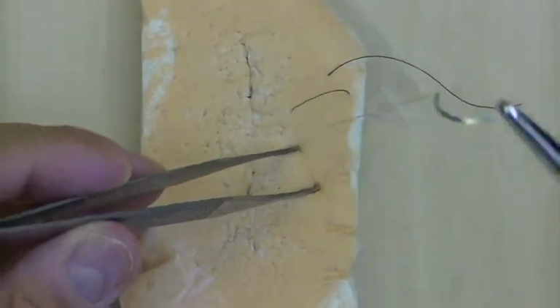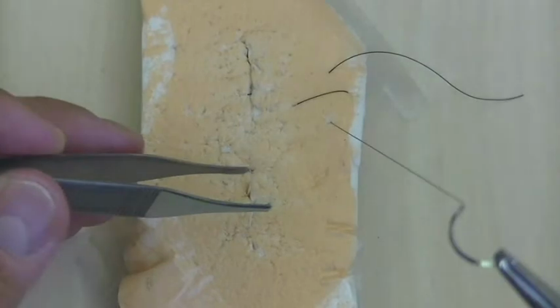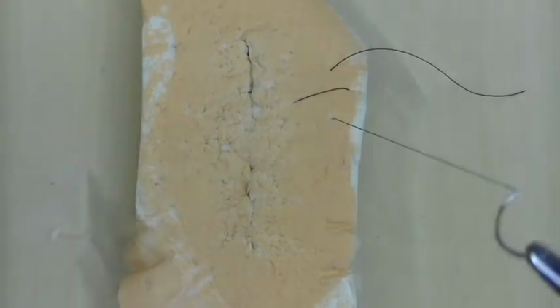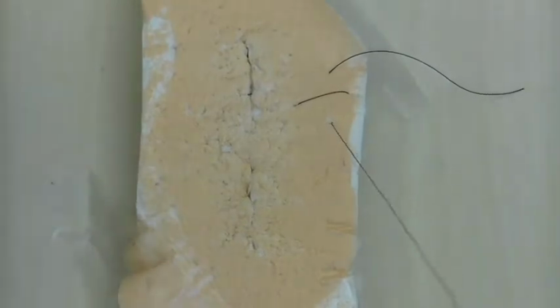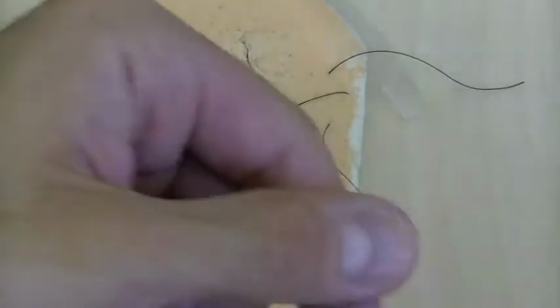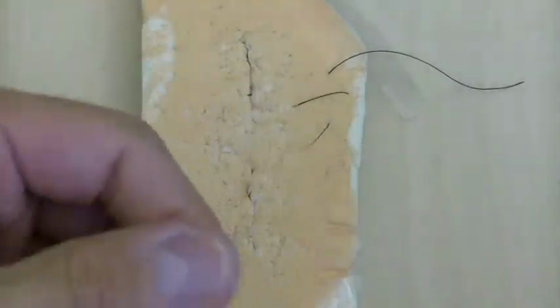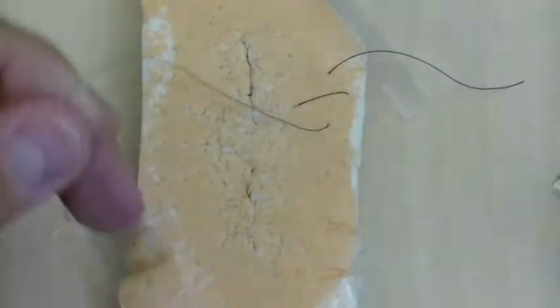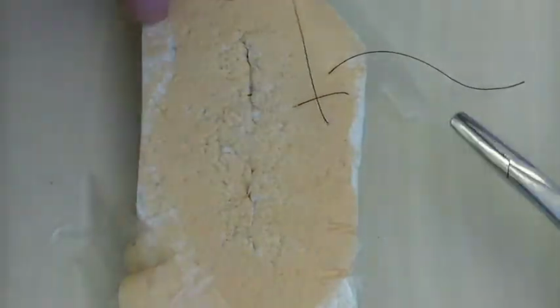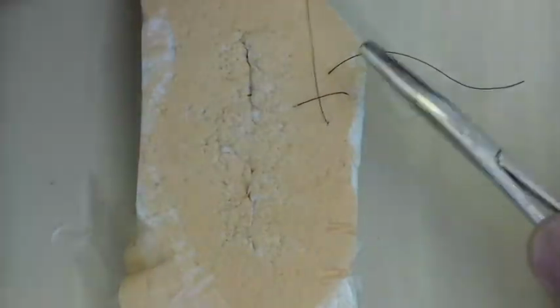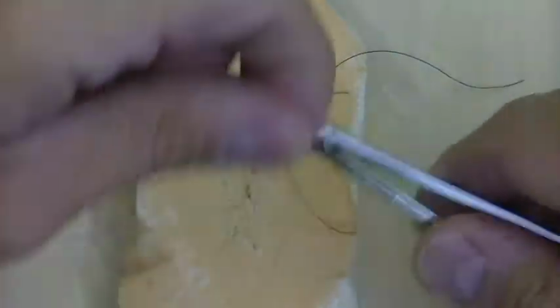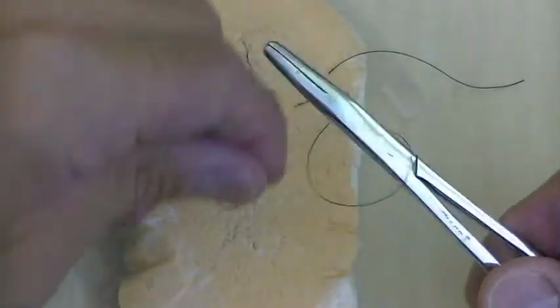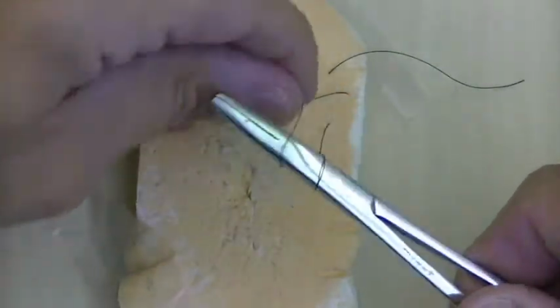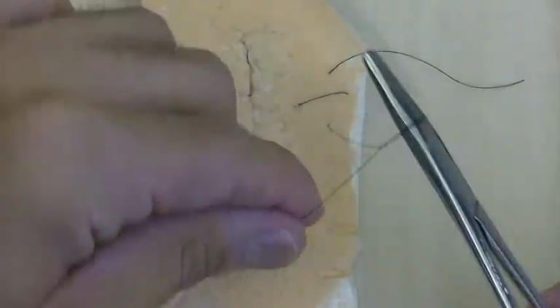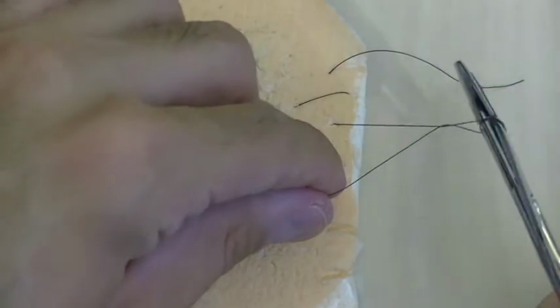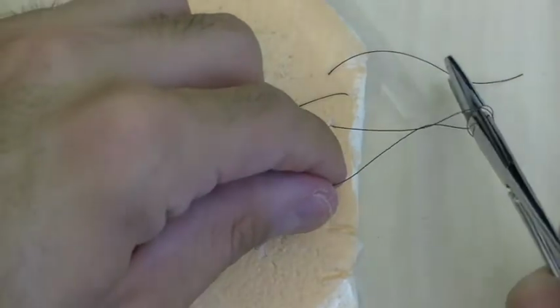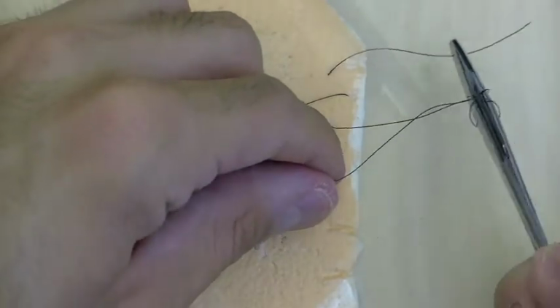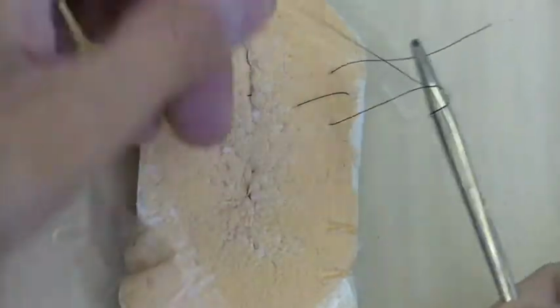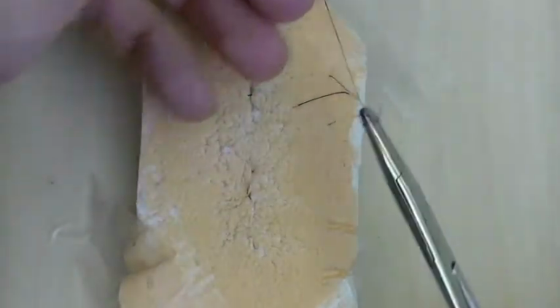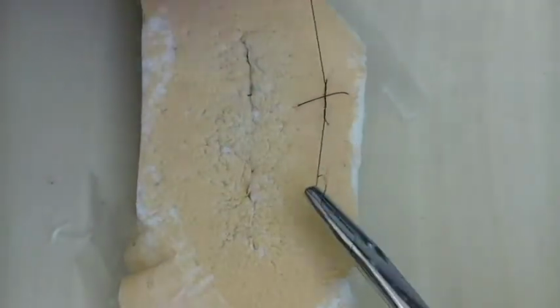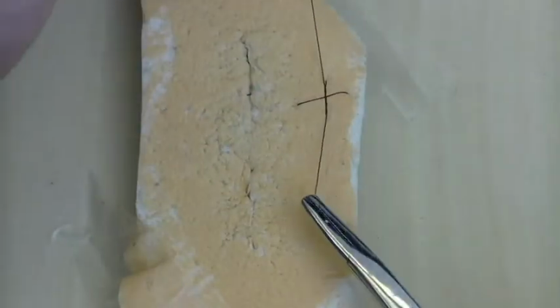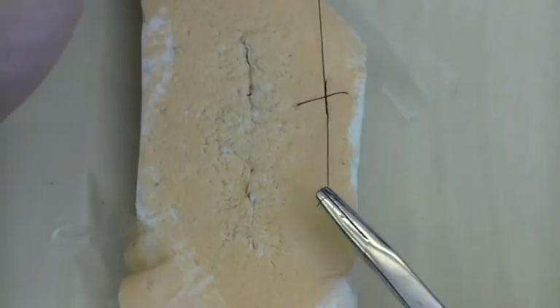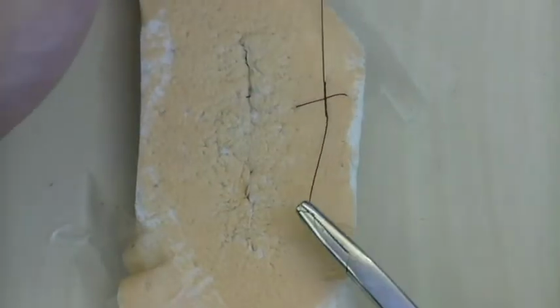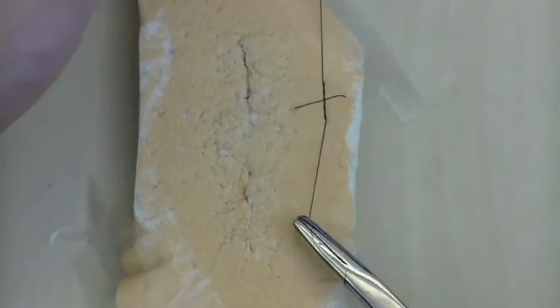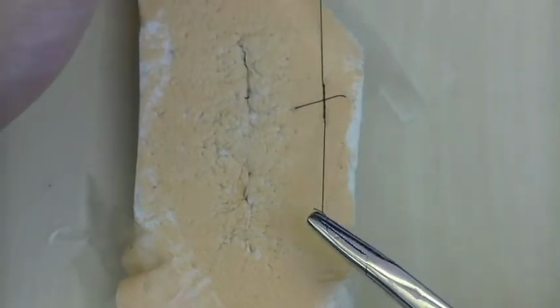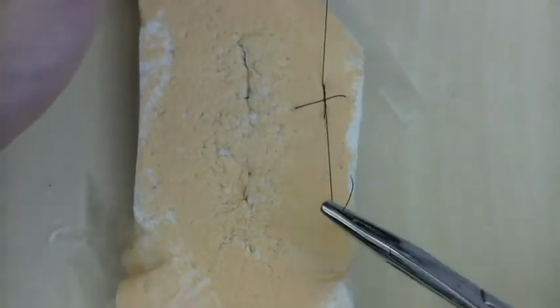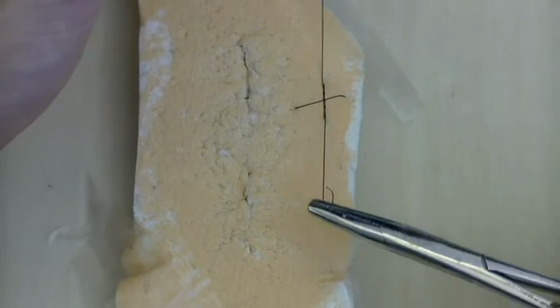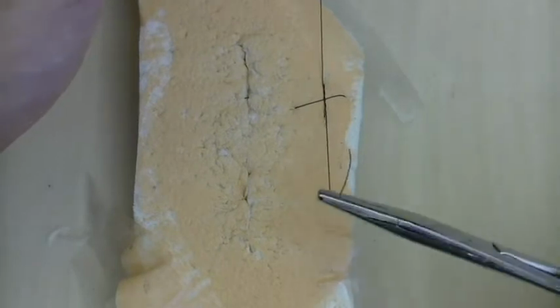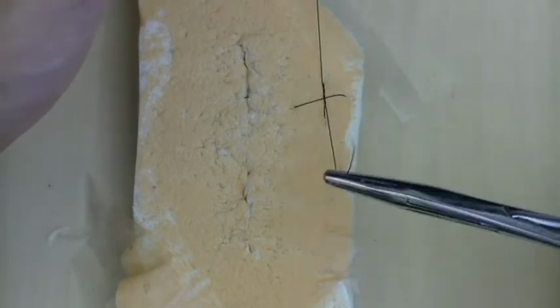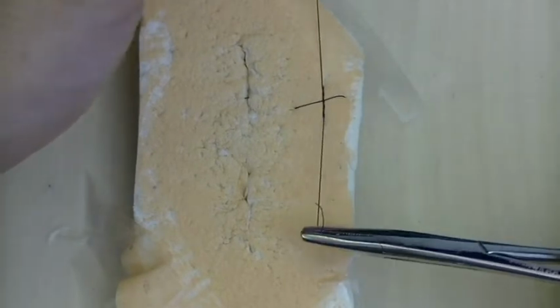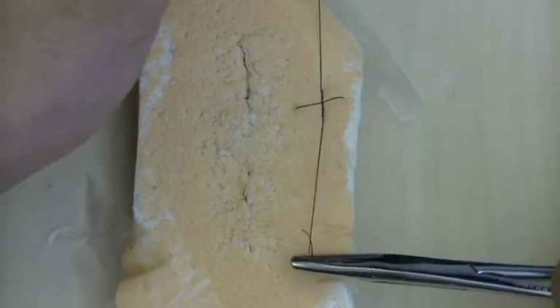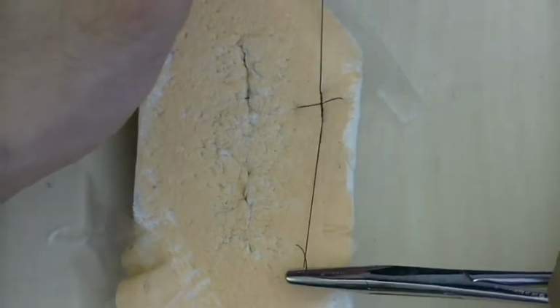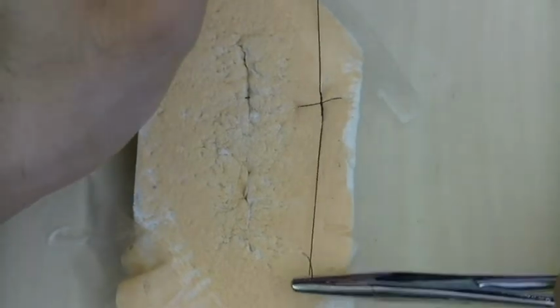The reason it's called a figure-of-eight stitch is because when you tie it down — and you're definitely going to want to do either a surgeon's knot with instrument tie, or if you're doing a two-hand tie that would be even better — it looks like an X or kind of a figure of eight.